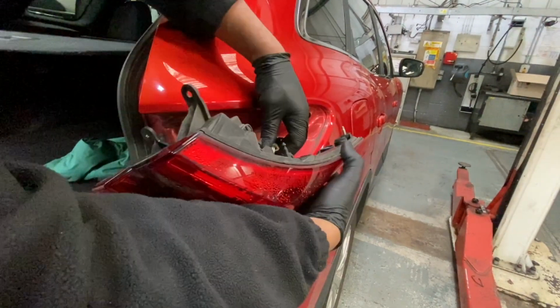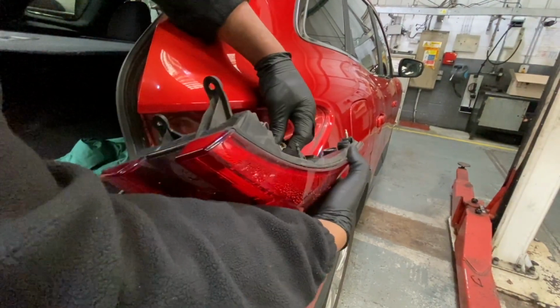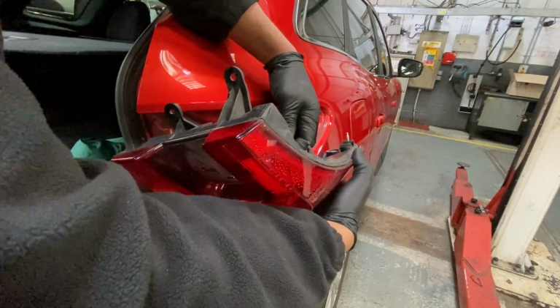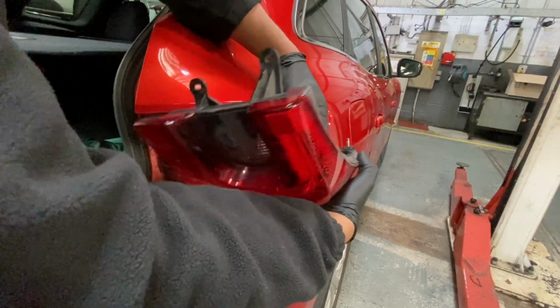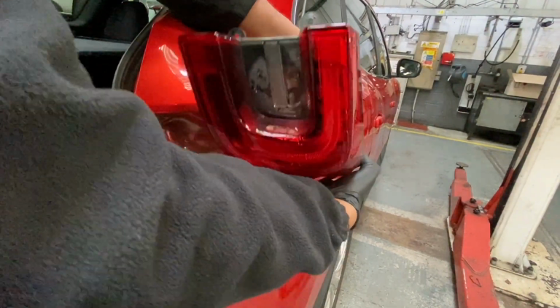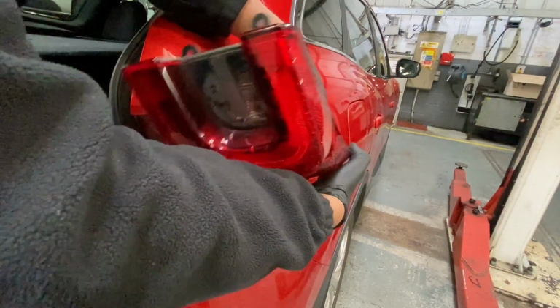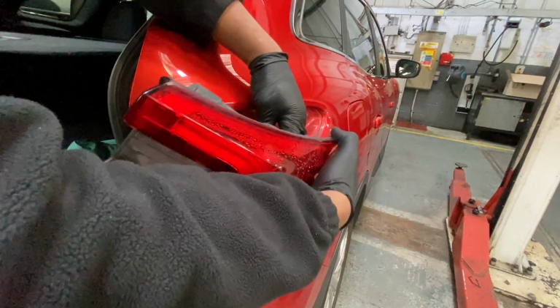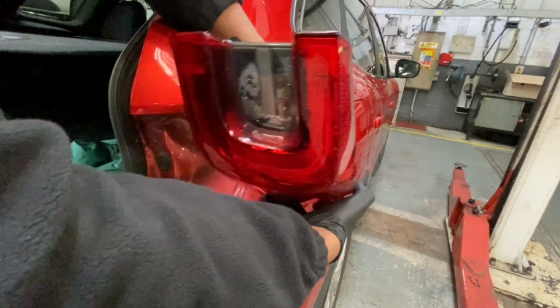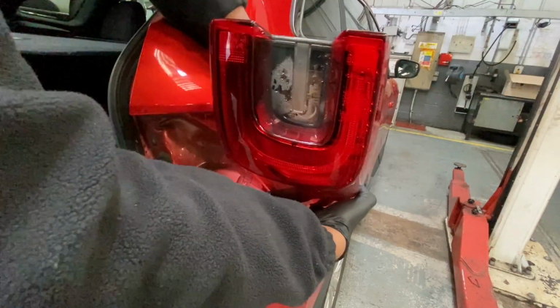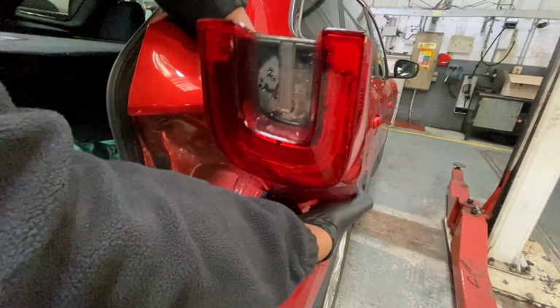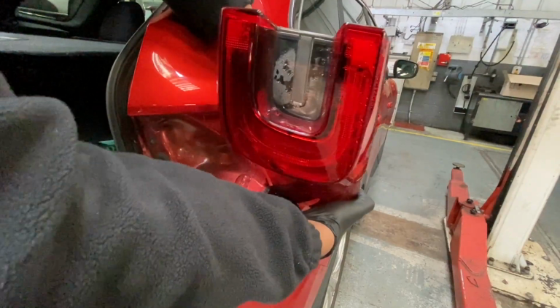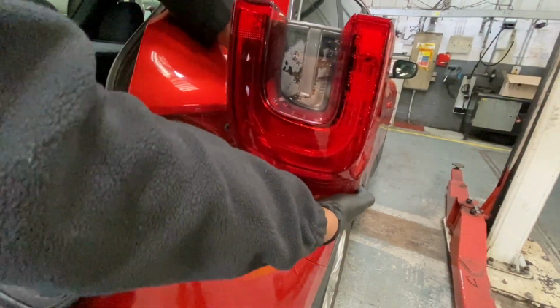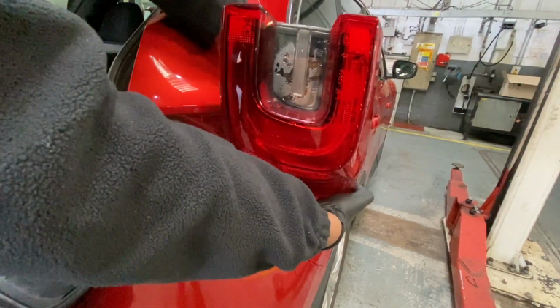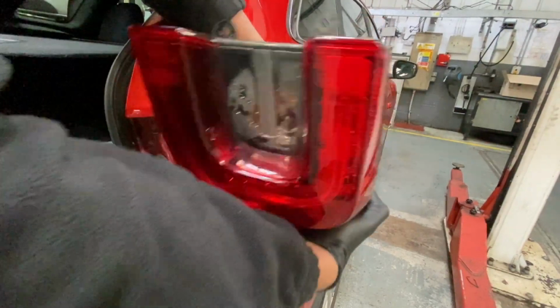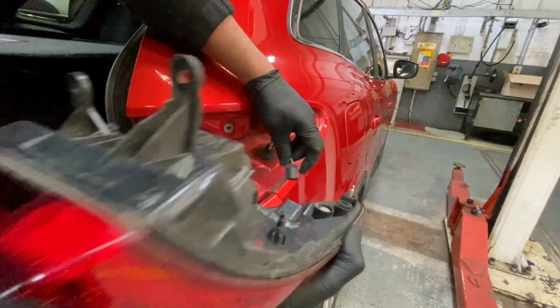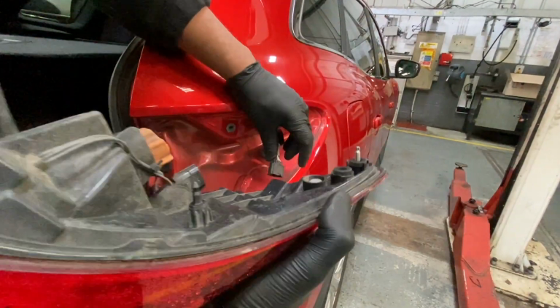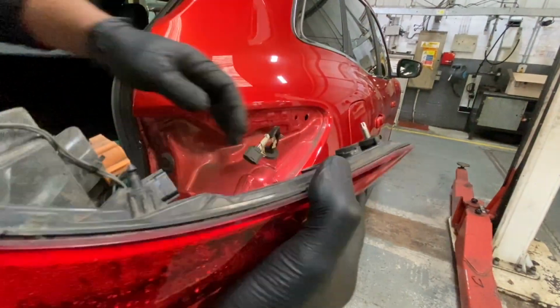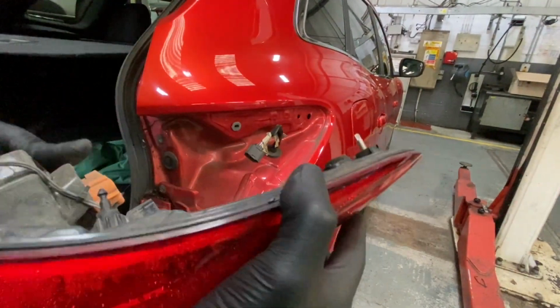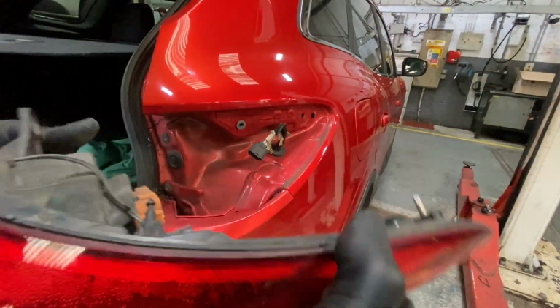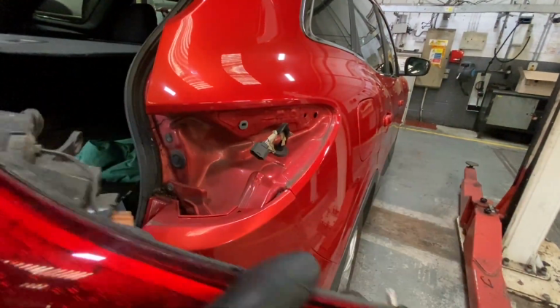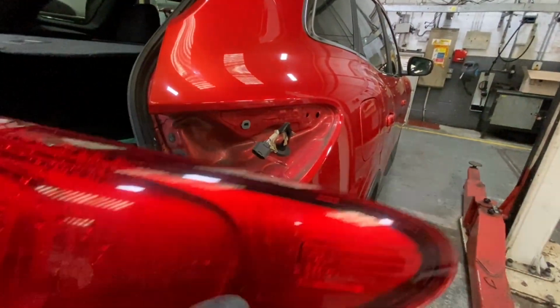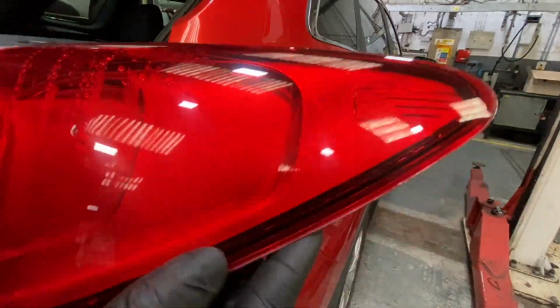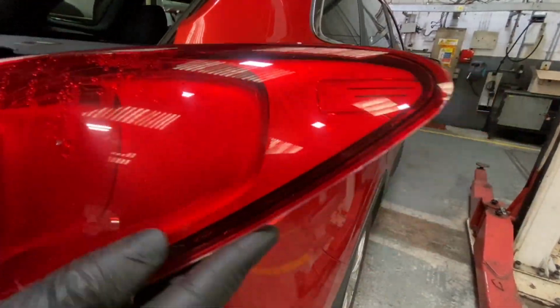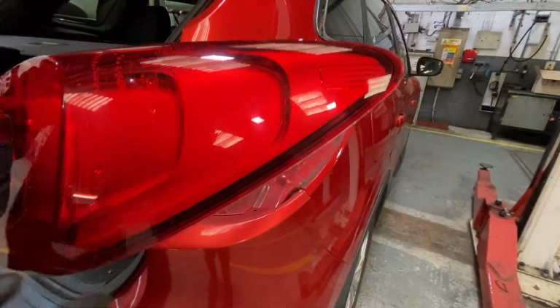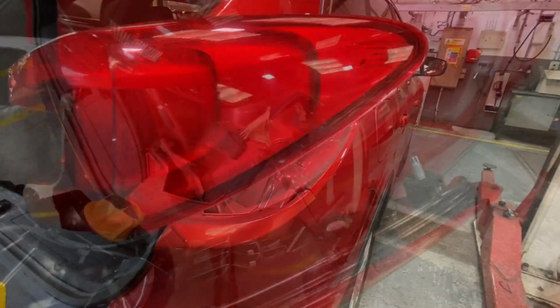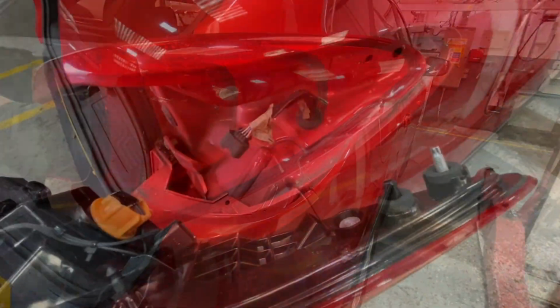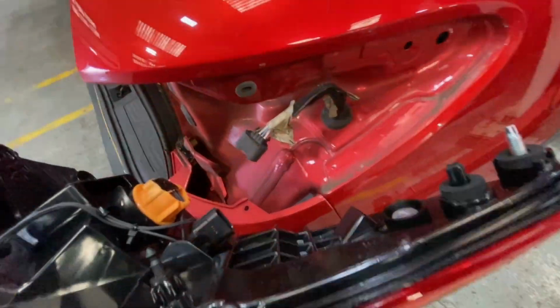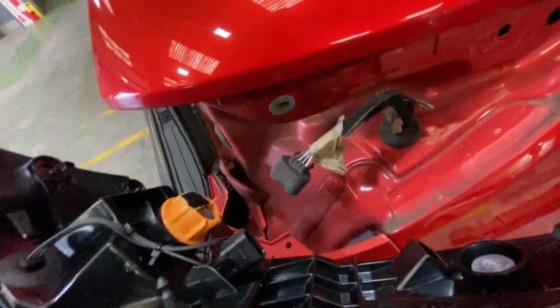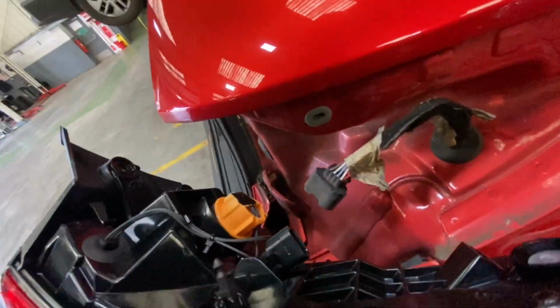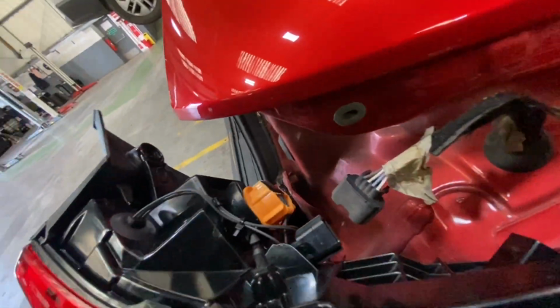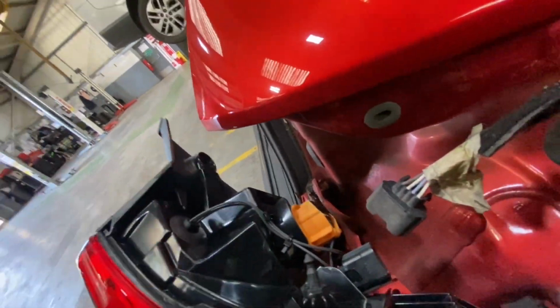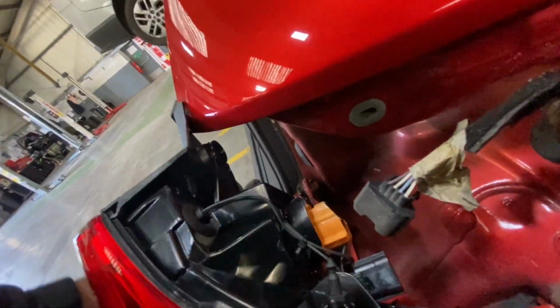Just disconnect the plug like so, and that's basically it. Now we're just going to plug this new plug in.